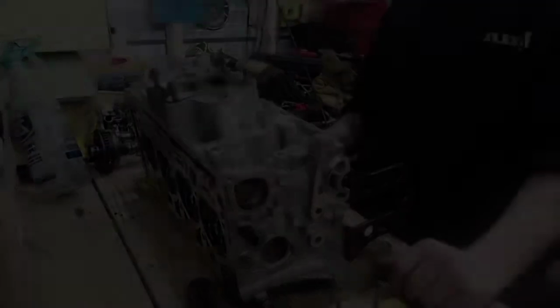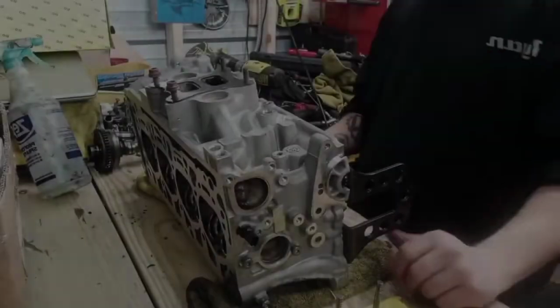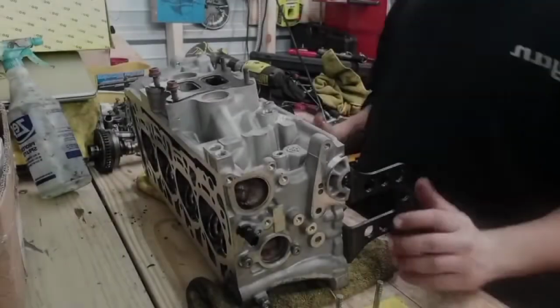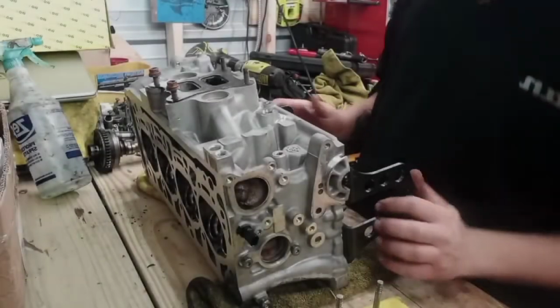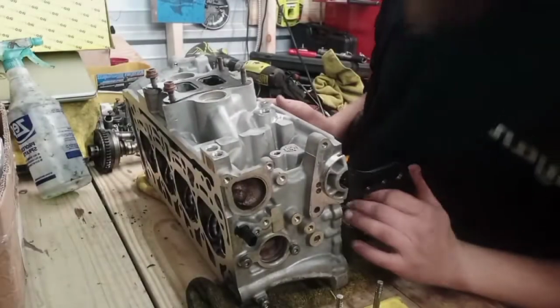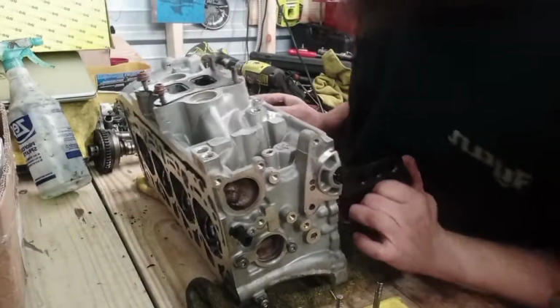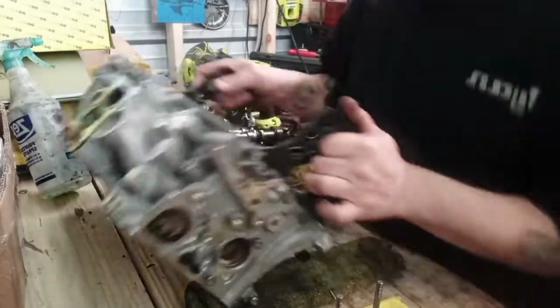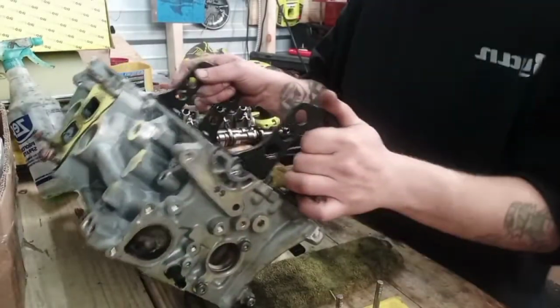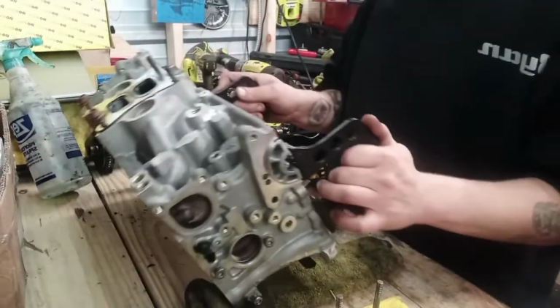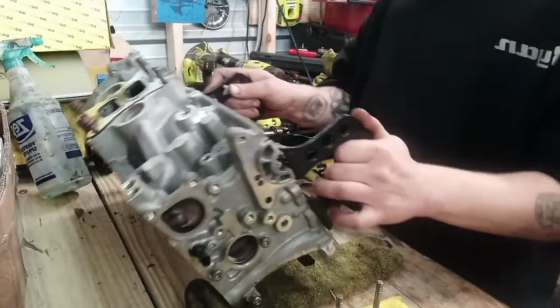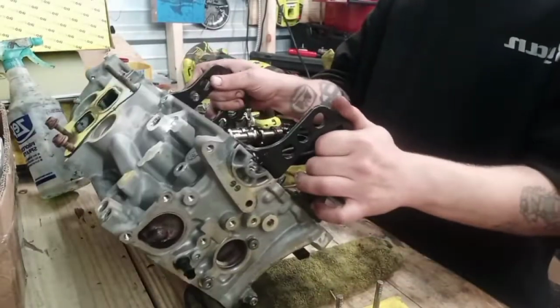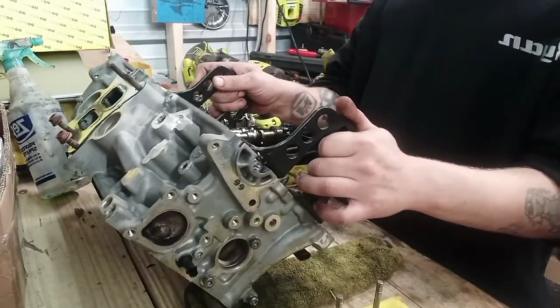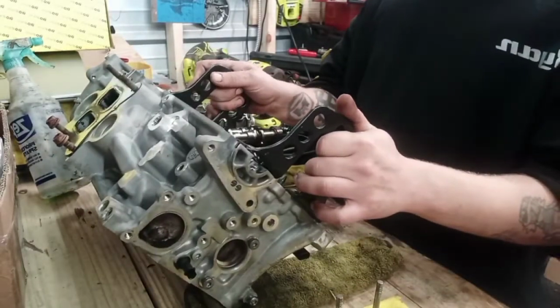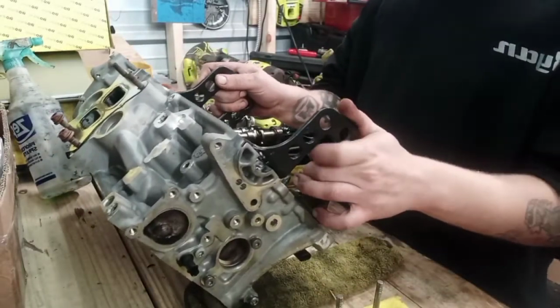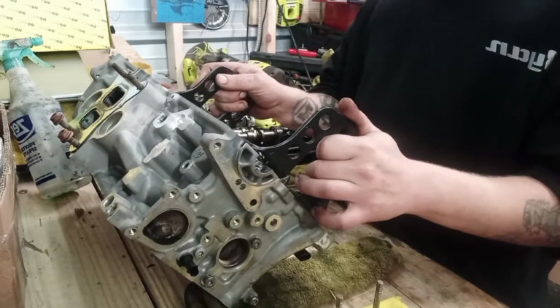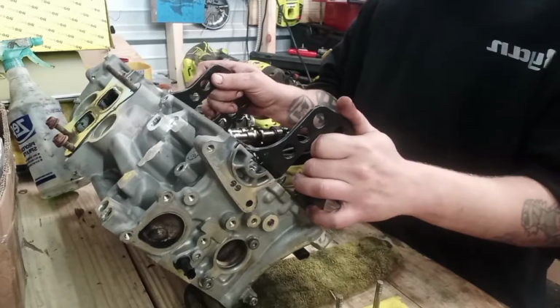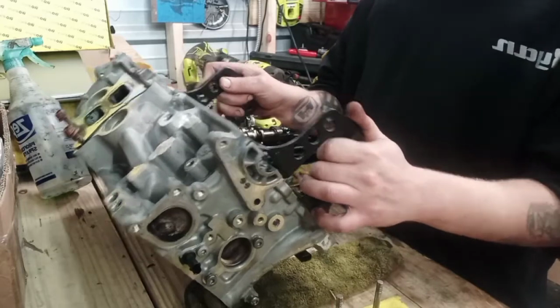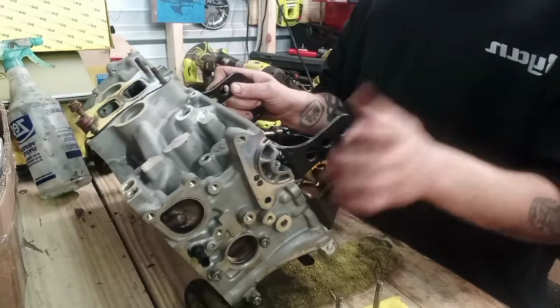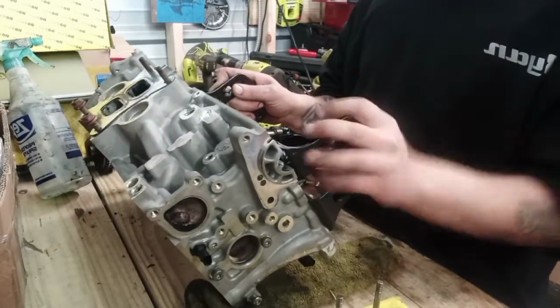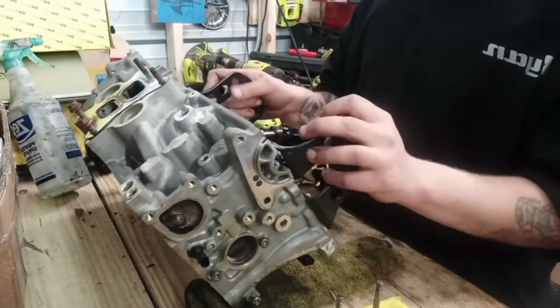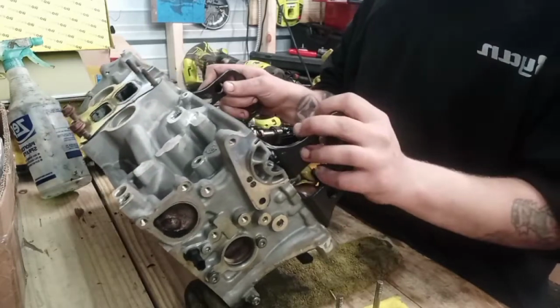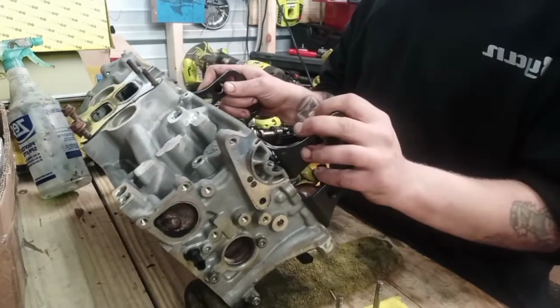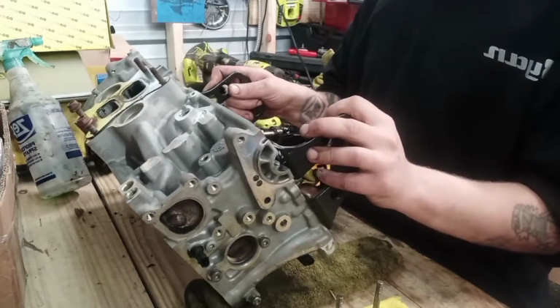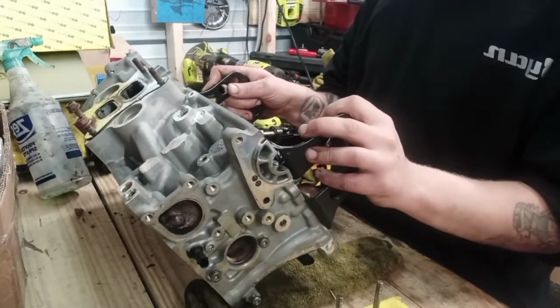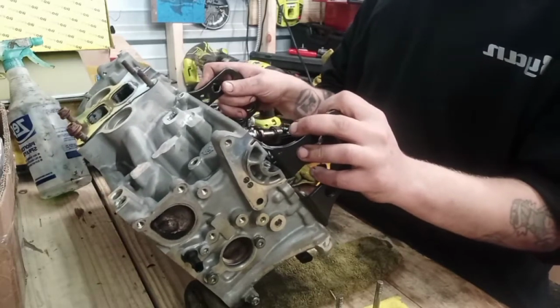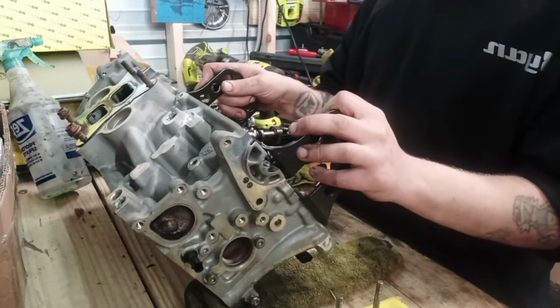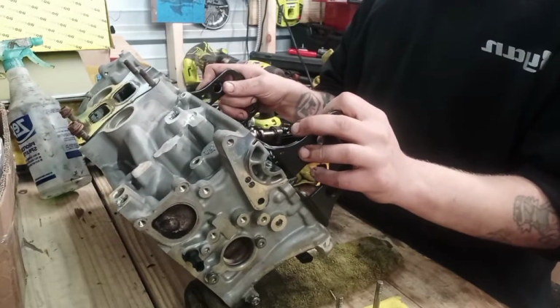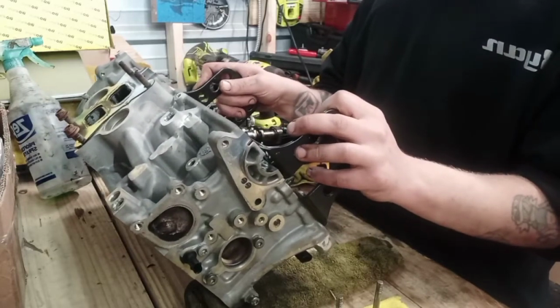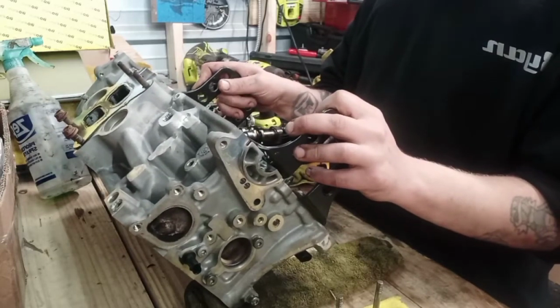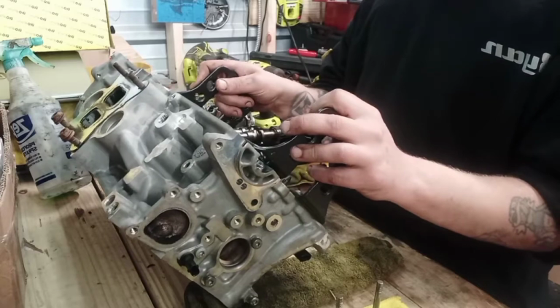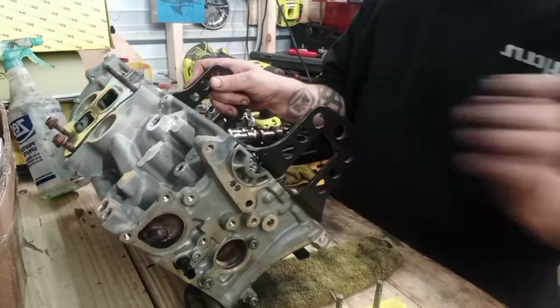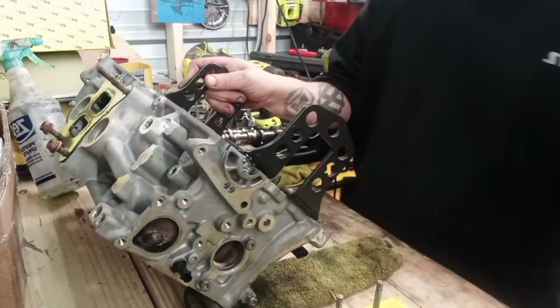All right guys, the easiest way I've found to get the valve seals out — which some people might say is wrong, but I haven't had an issue with it yet — is to use propane and burners. Heat them up a little bit and they actually slide right back out.